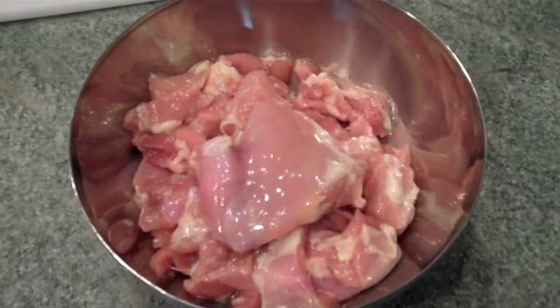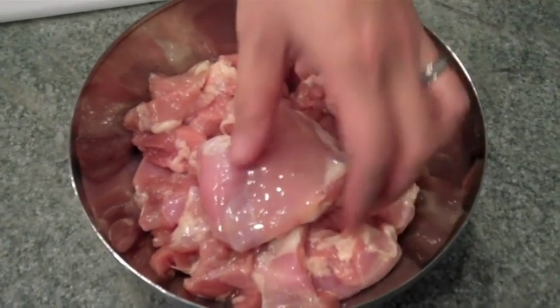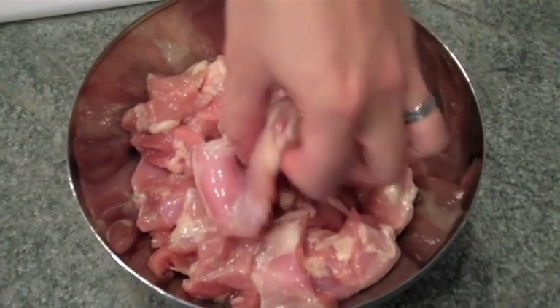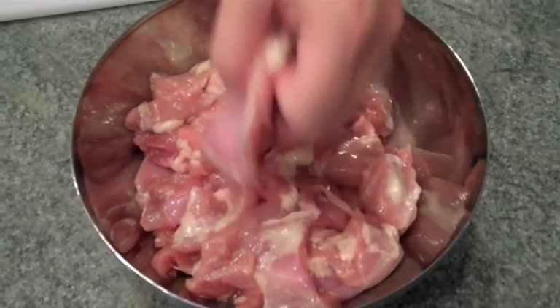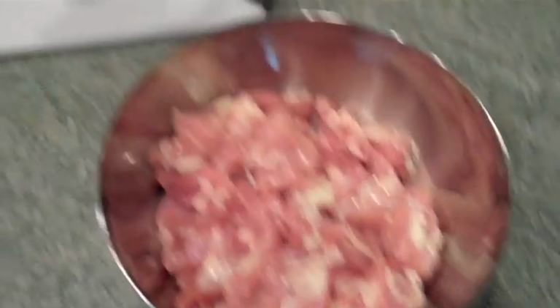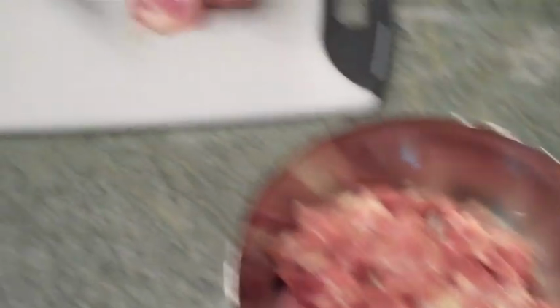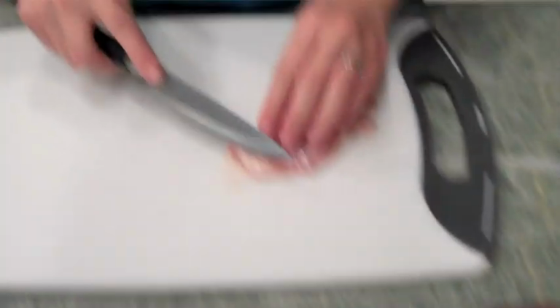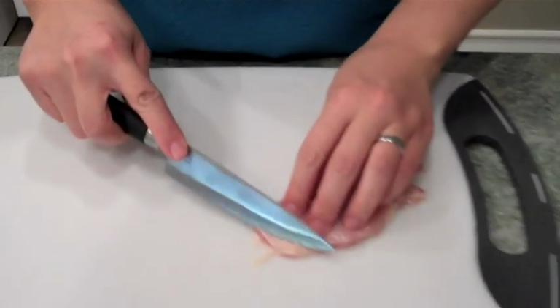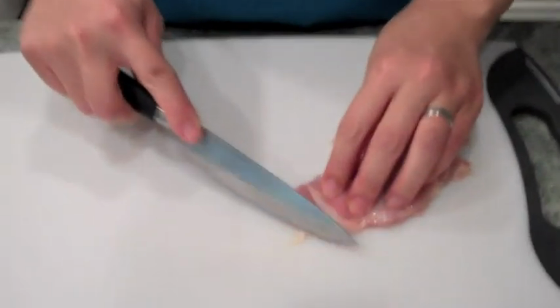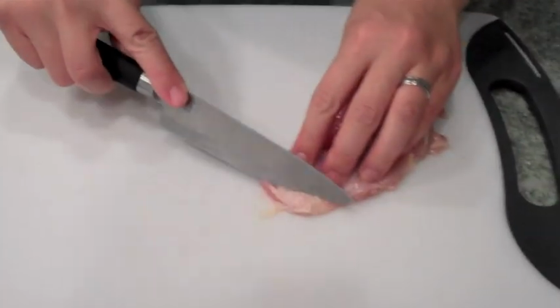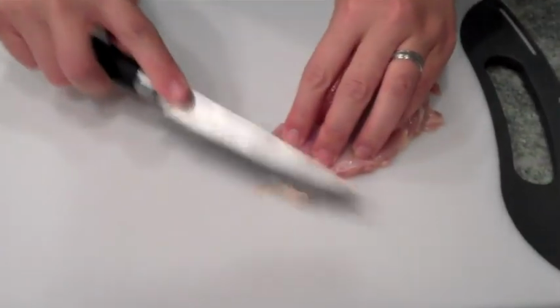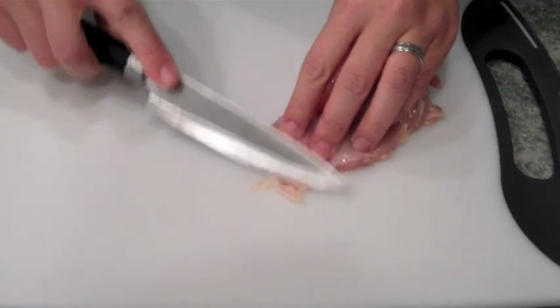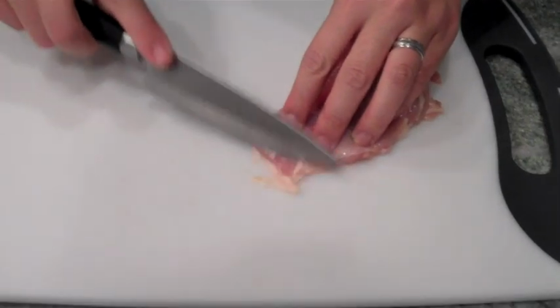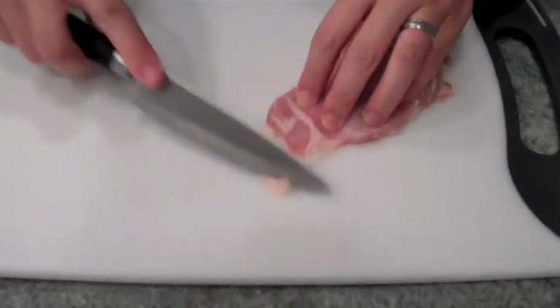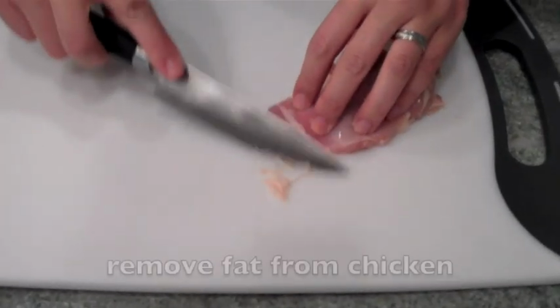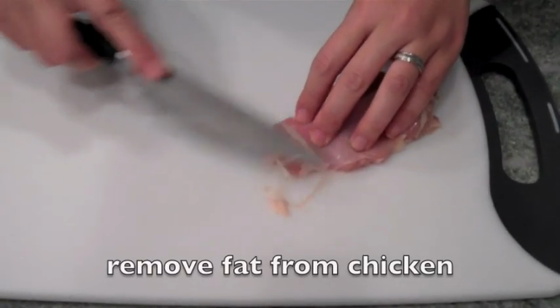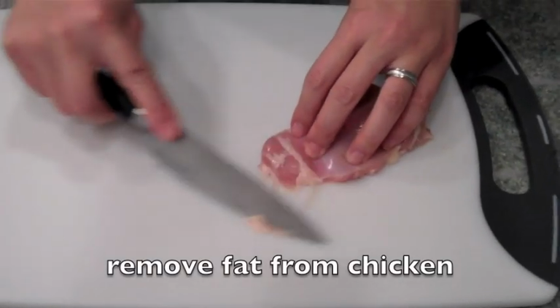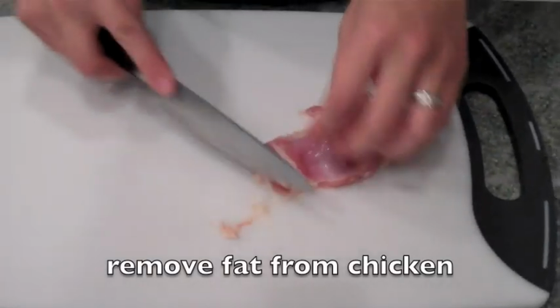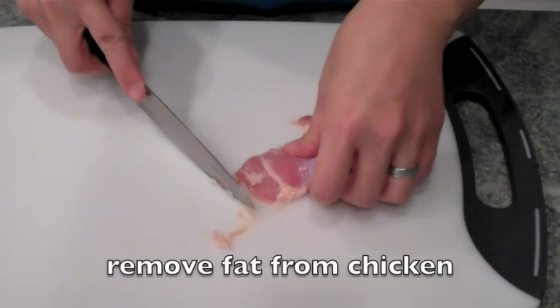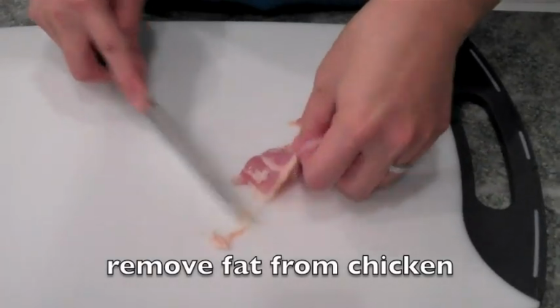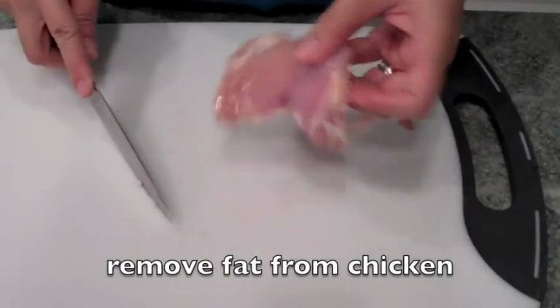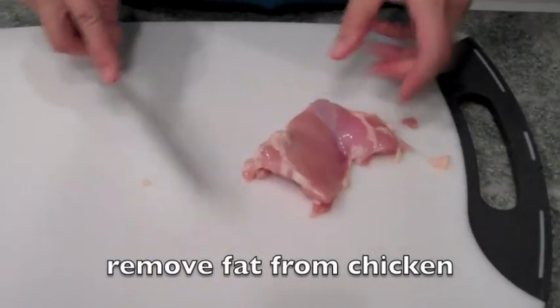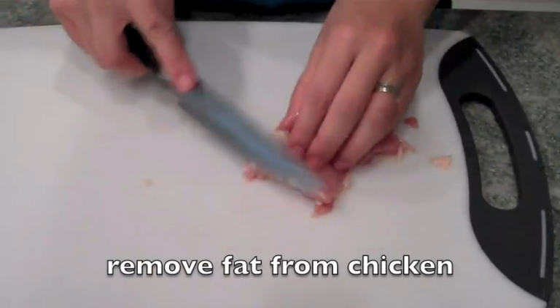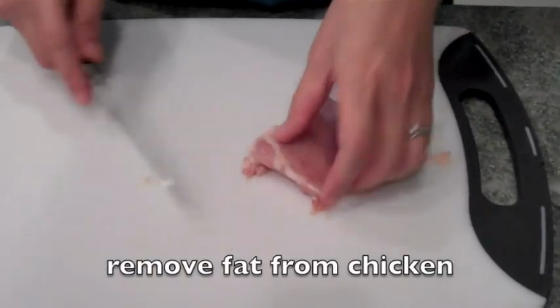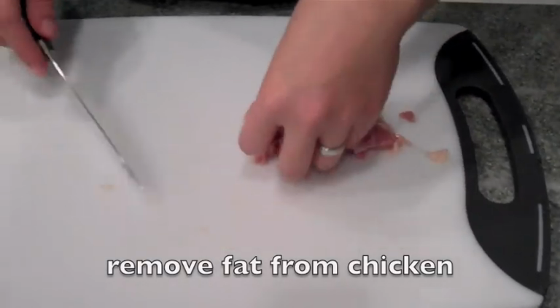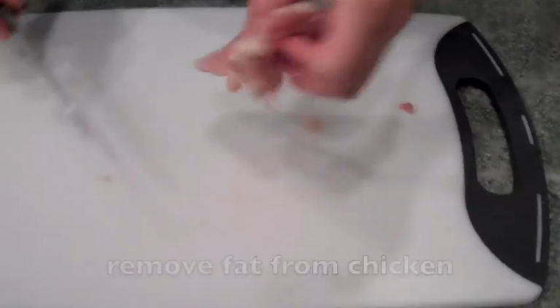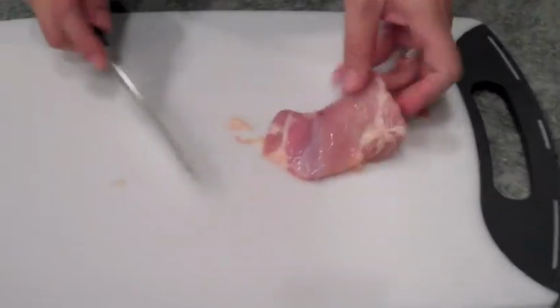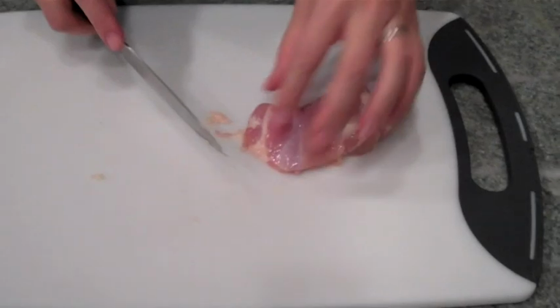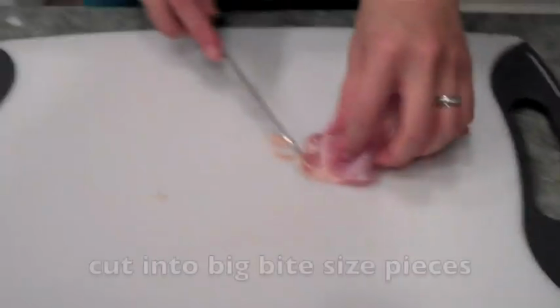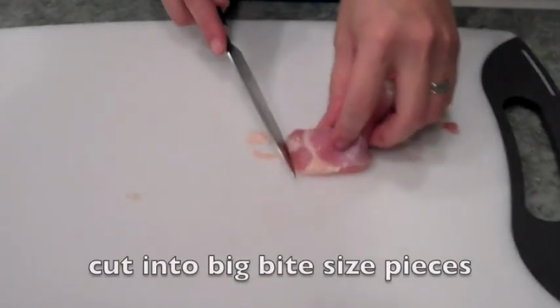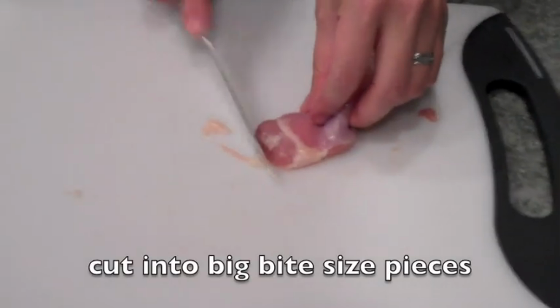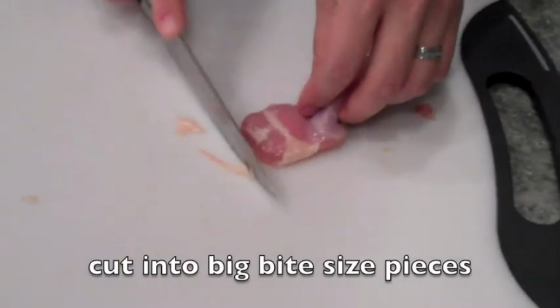We're going to get the chicken thigh, and what you're going to do is remove the extra fat on the chicken, and then cut it into big bite-sized pieces.